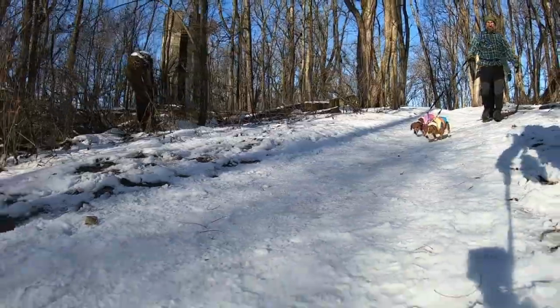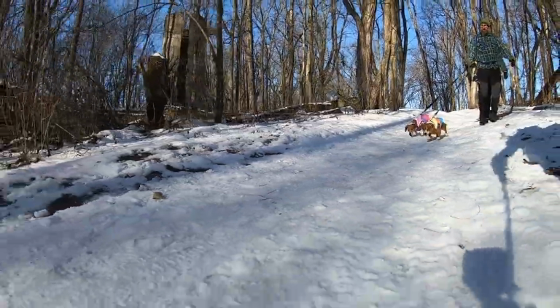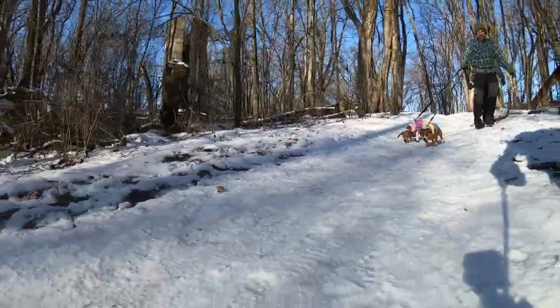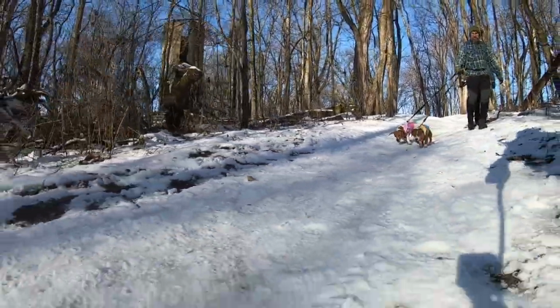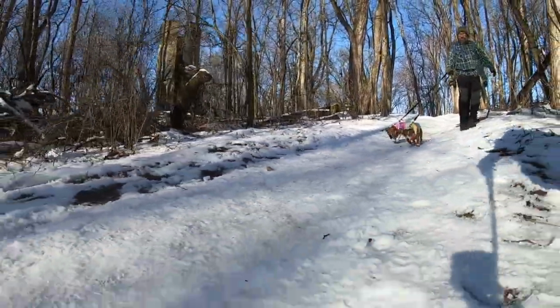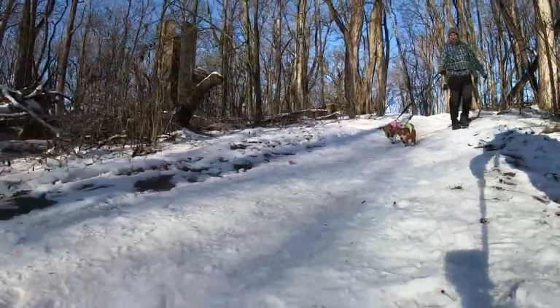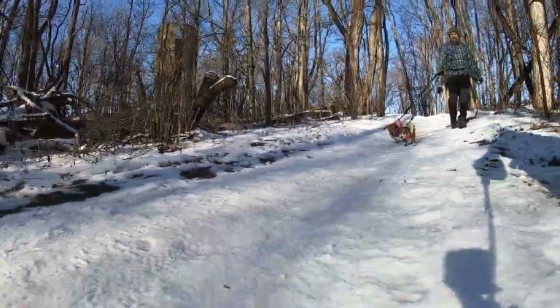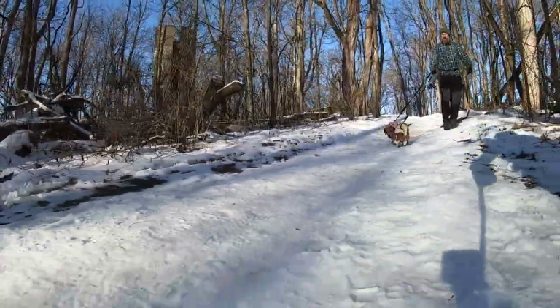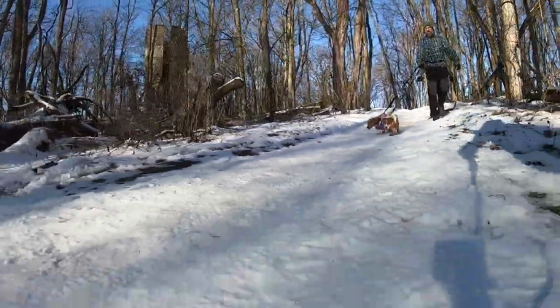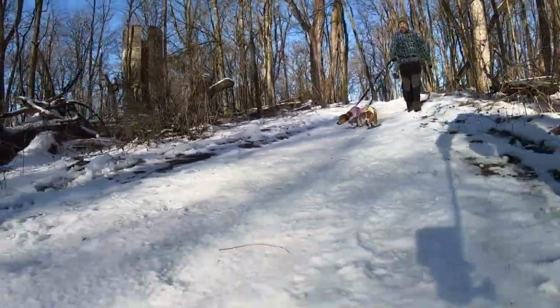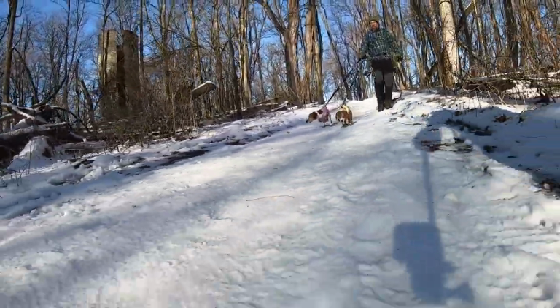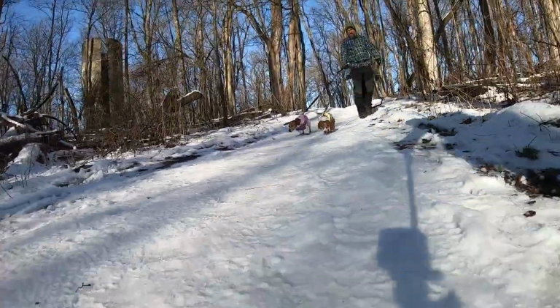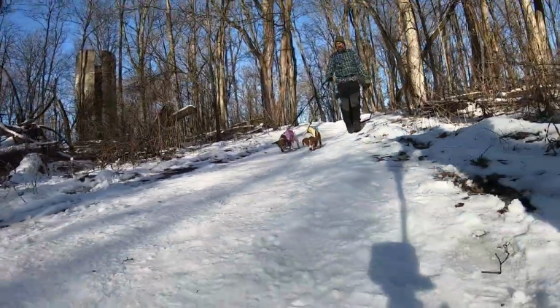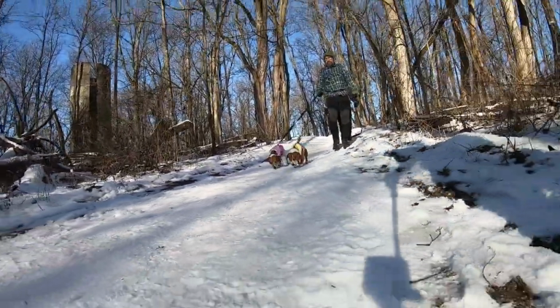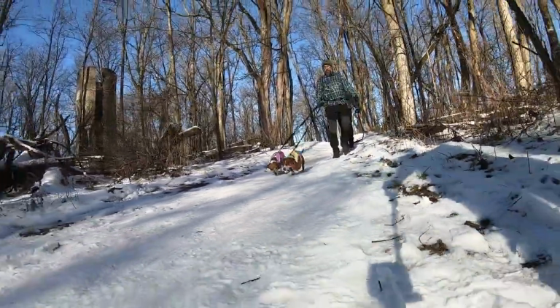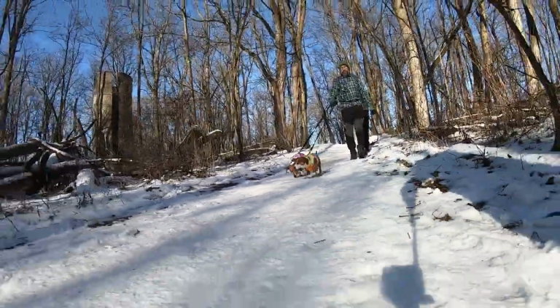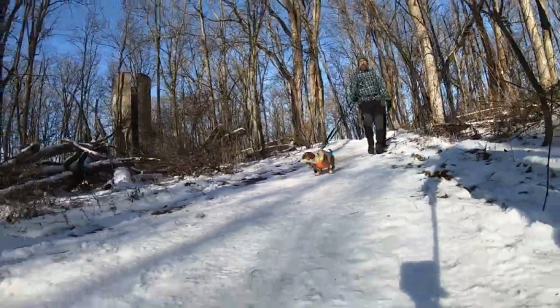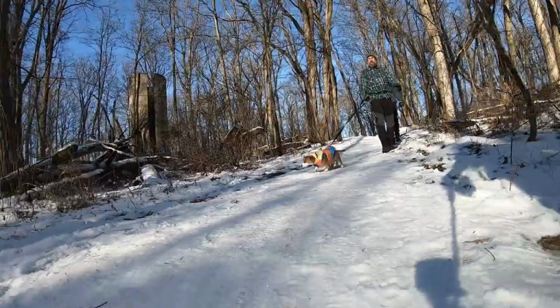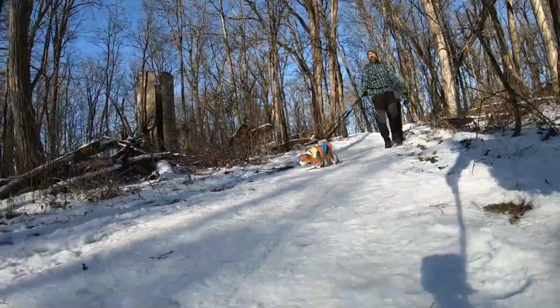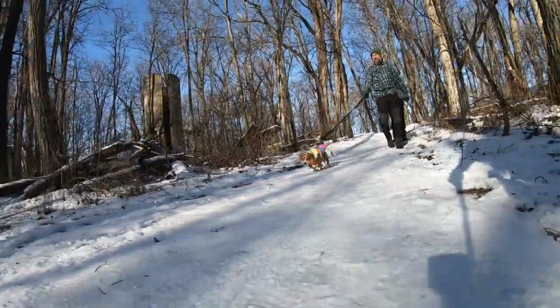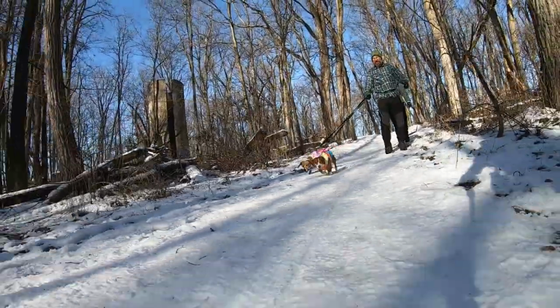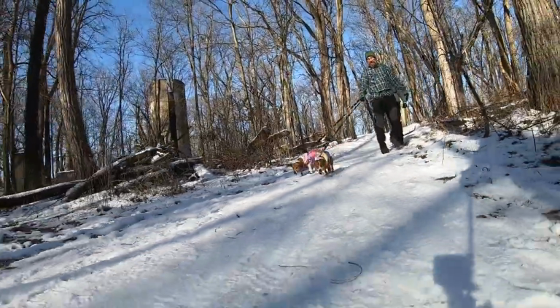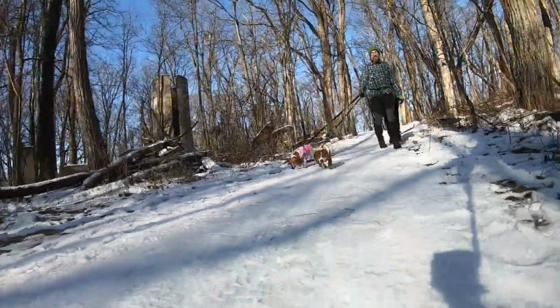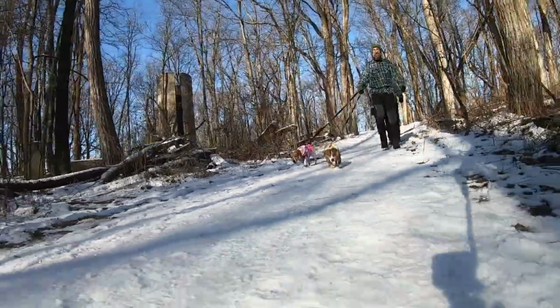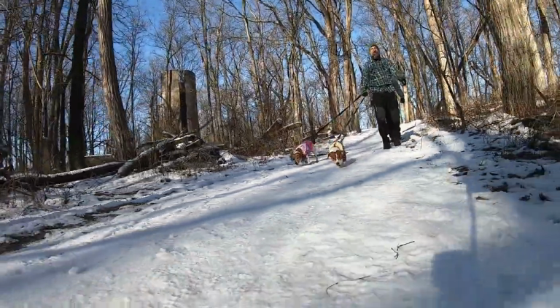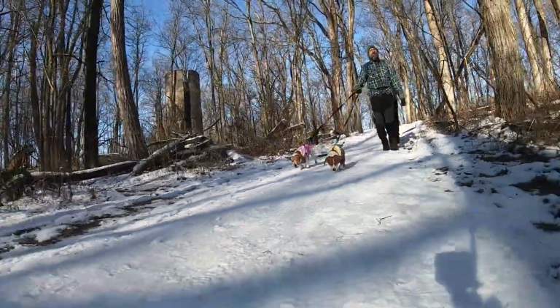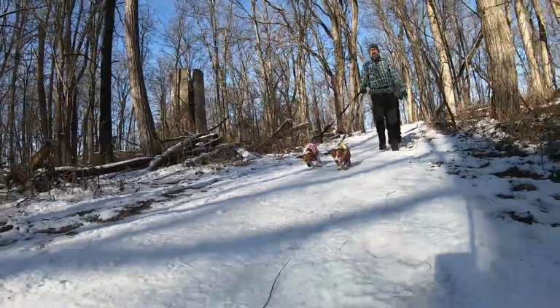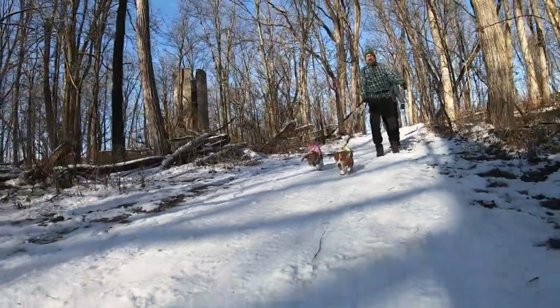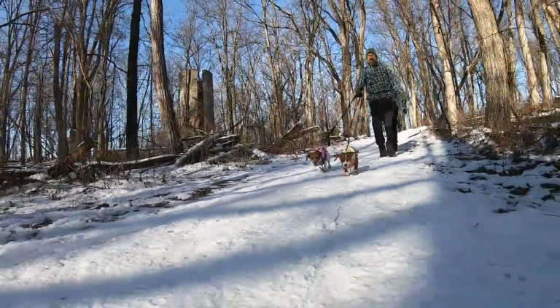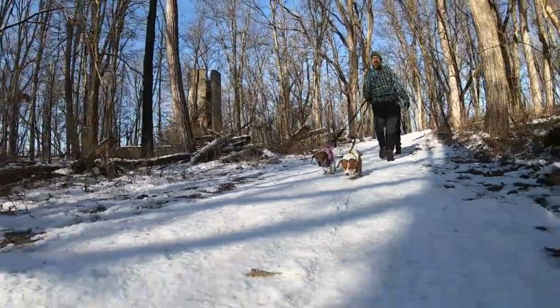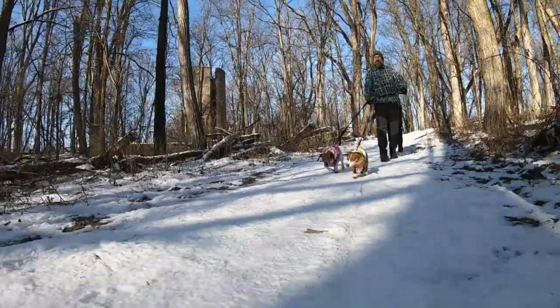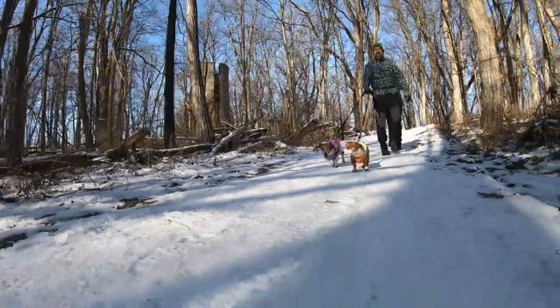Parts of the trail today were very icy — it's best to go slow down these long hills. We'd recommend some hiking crampons just to get a little bit more traction.